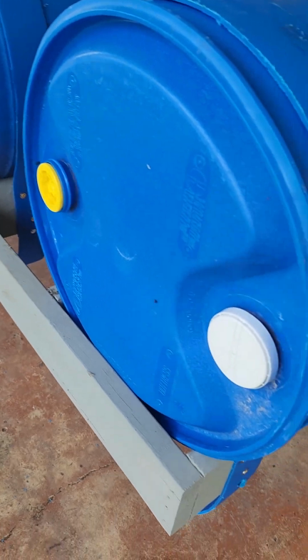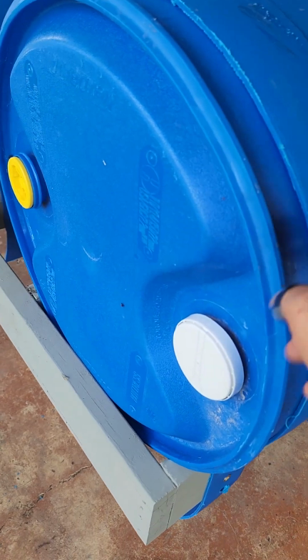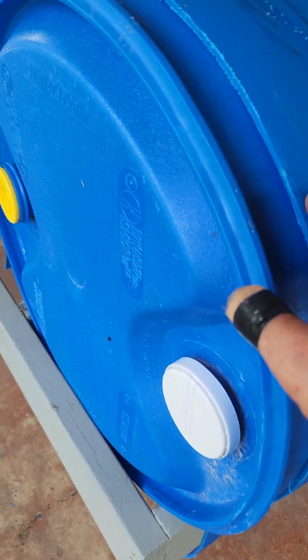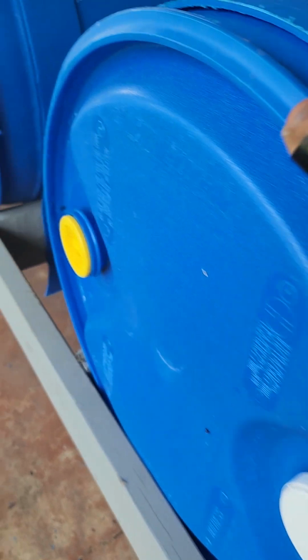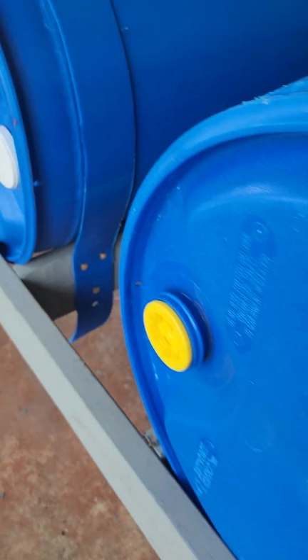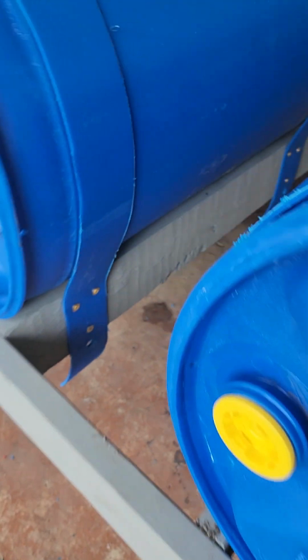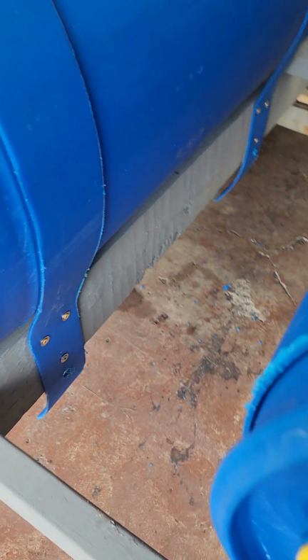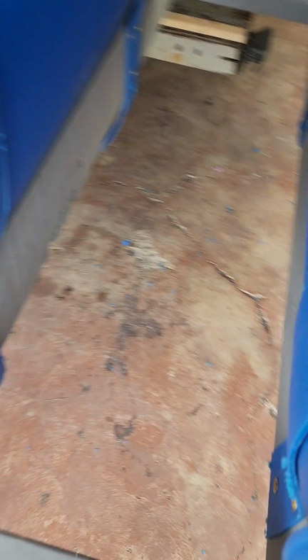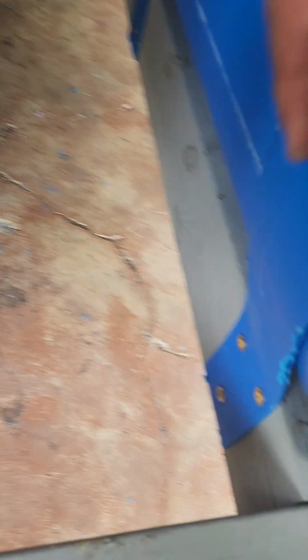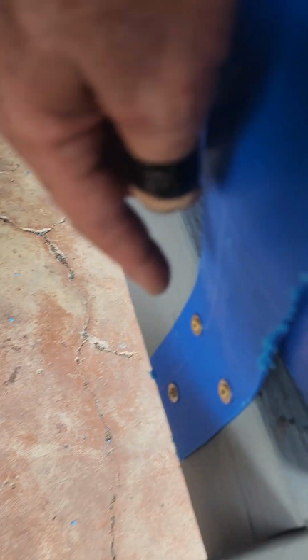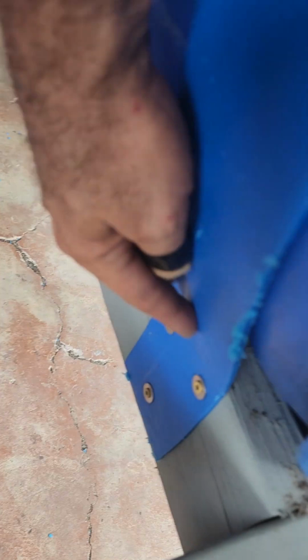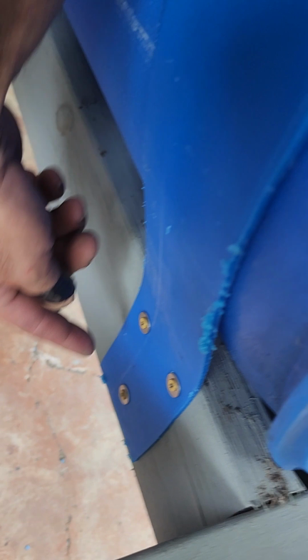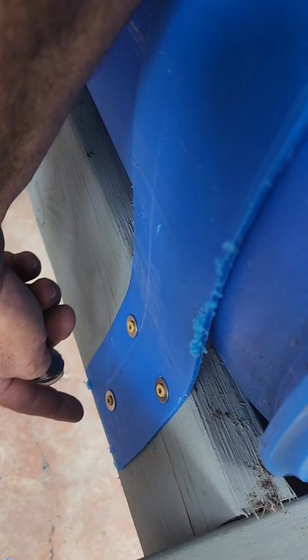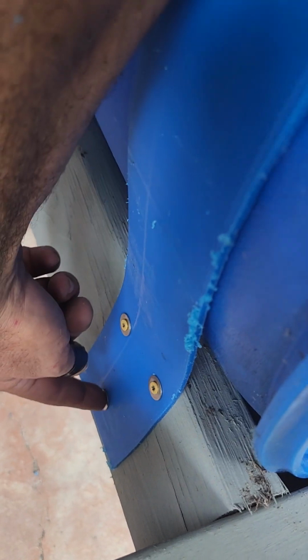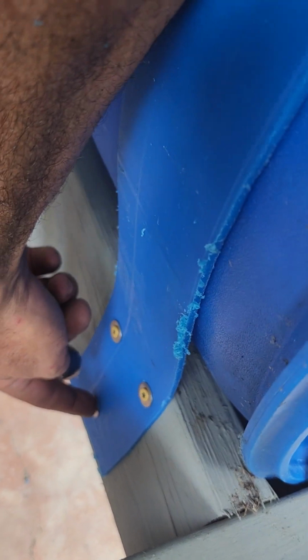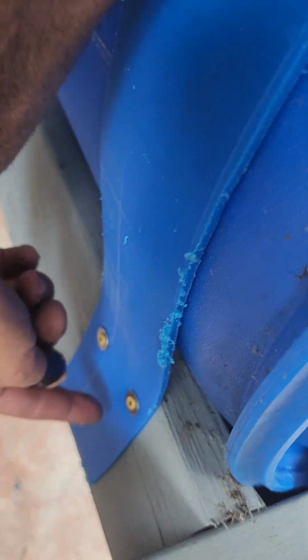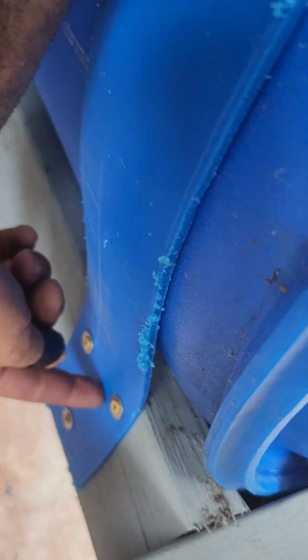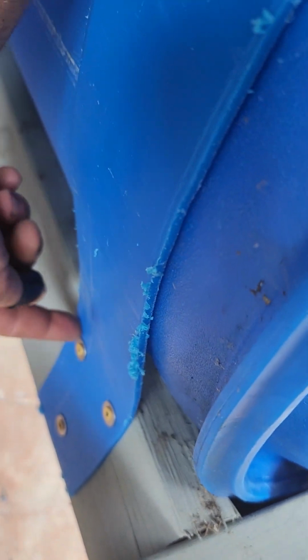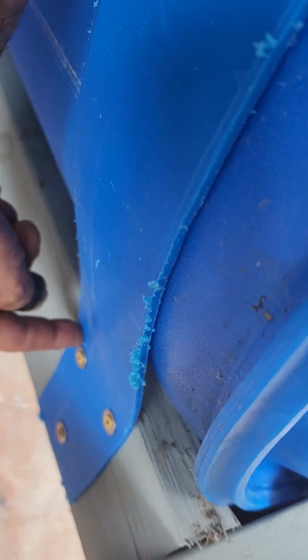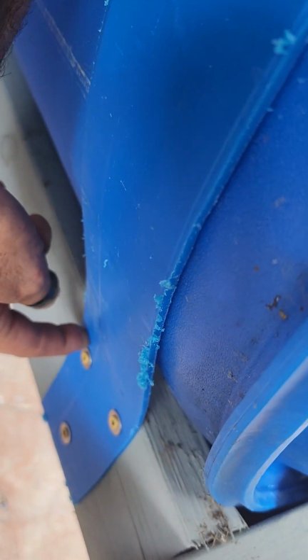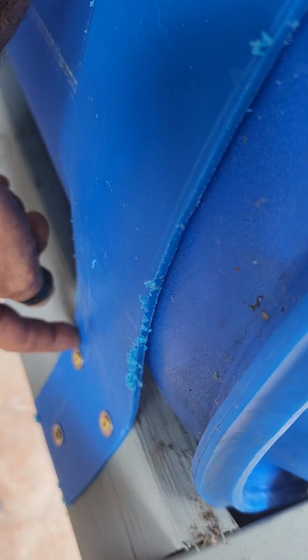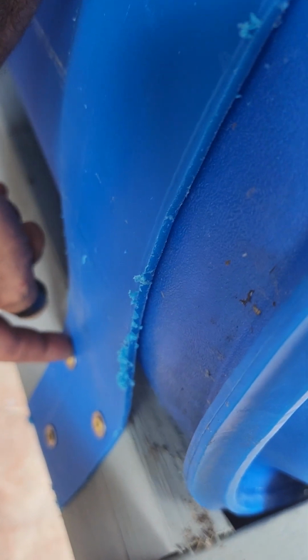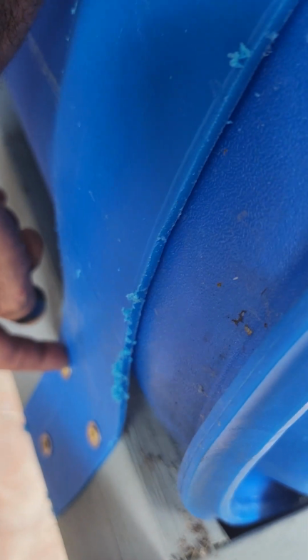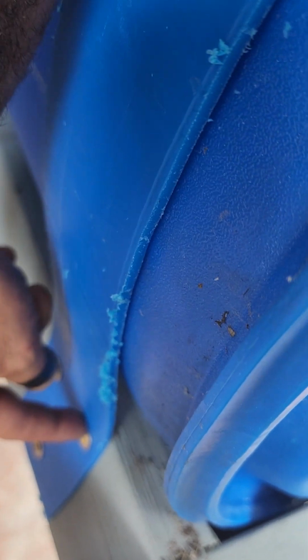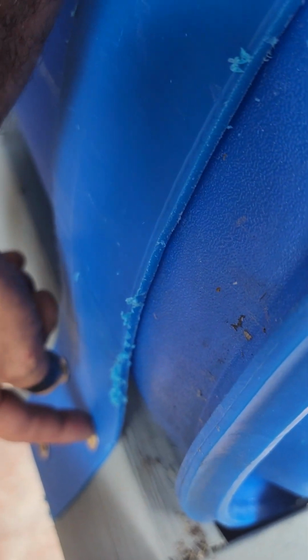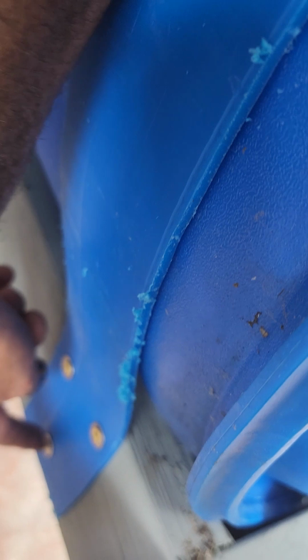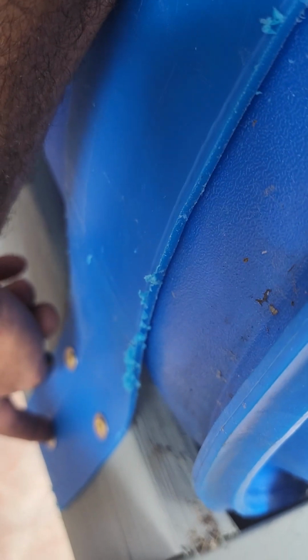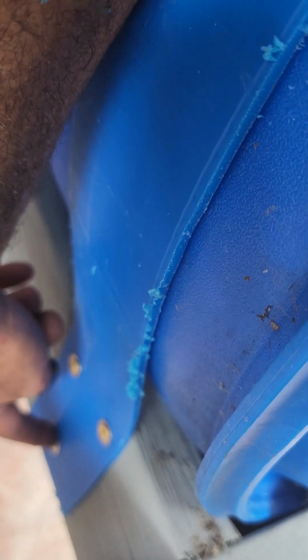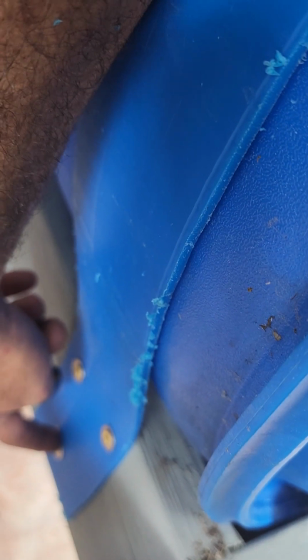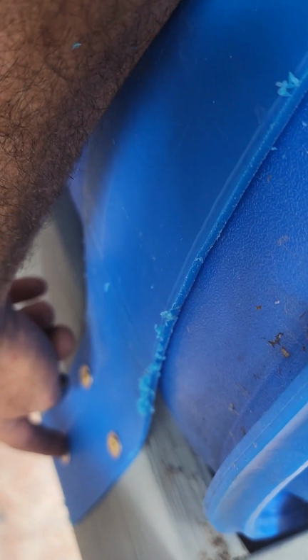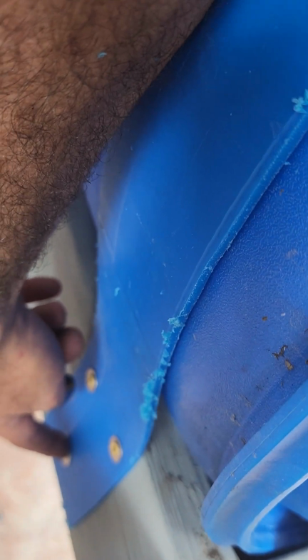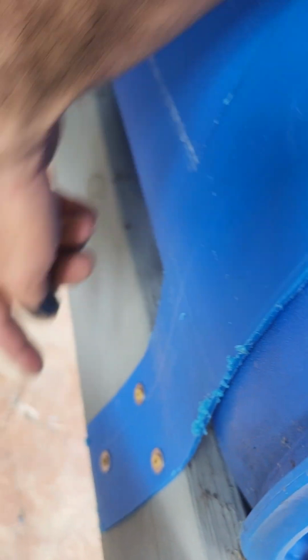To install the strap, this is what I call the dead side. Install the dead side first — three screws, stainless washers, and these are coated deck screws. I probably should have gone with stainless screws.